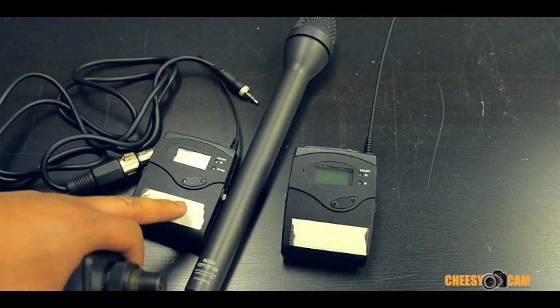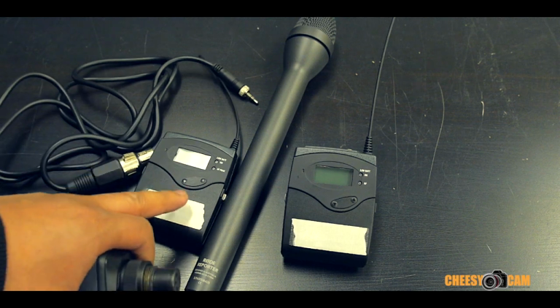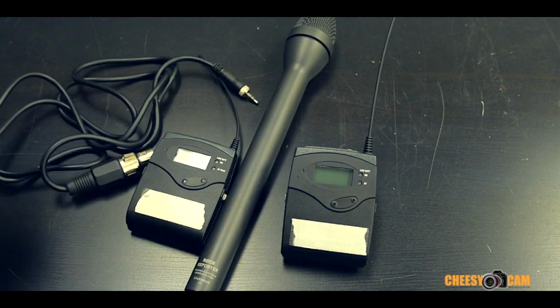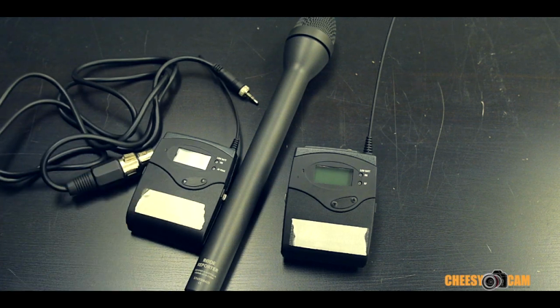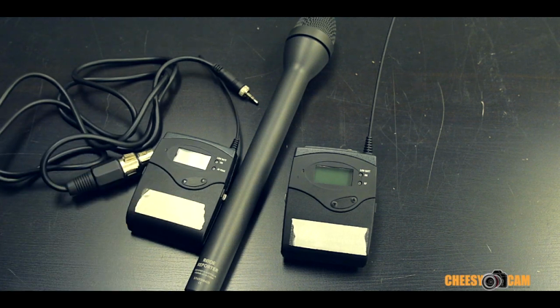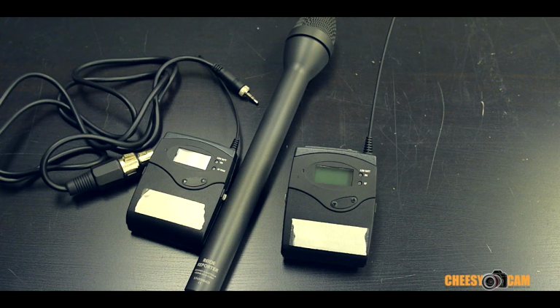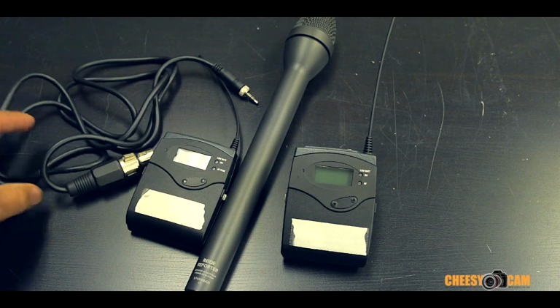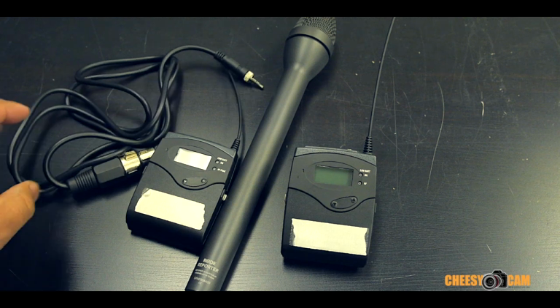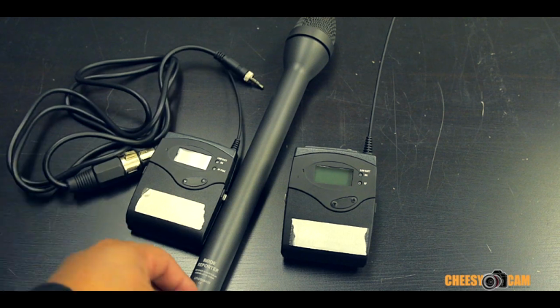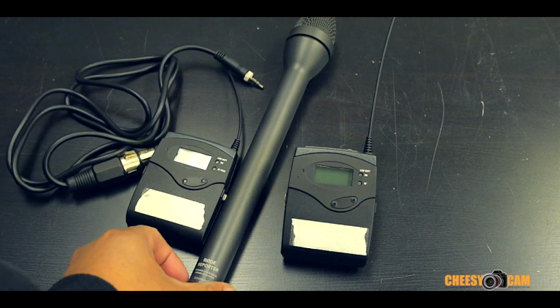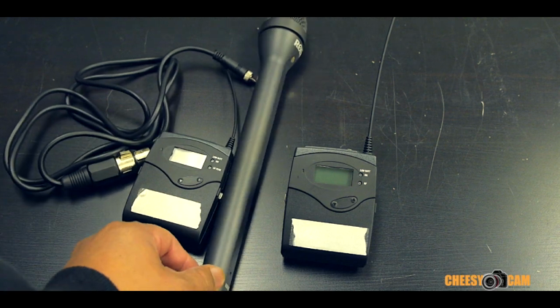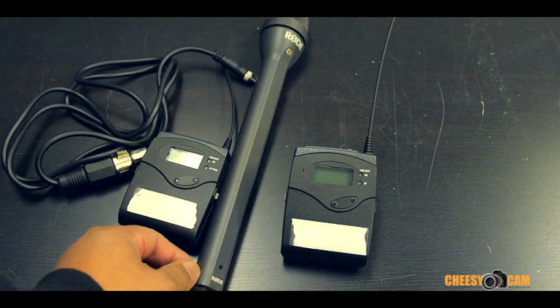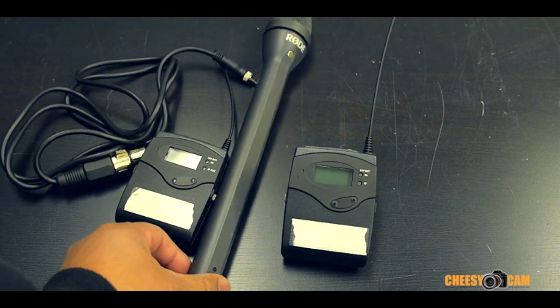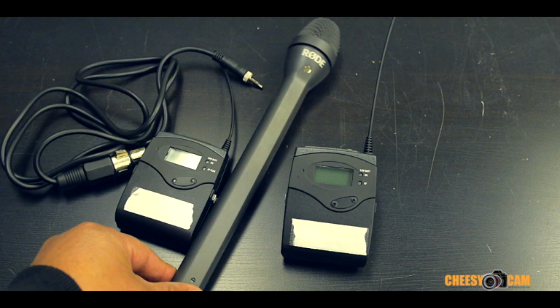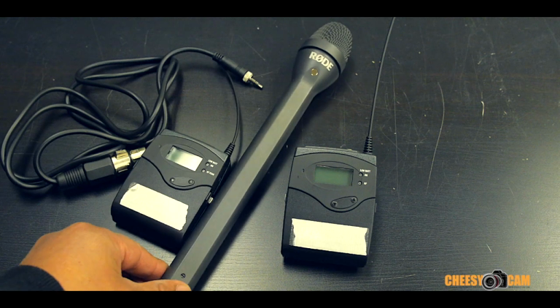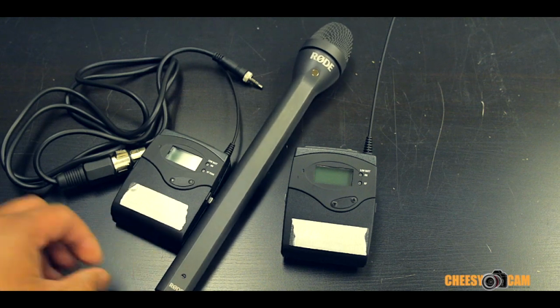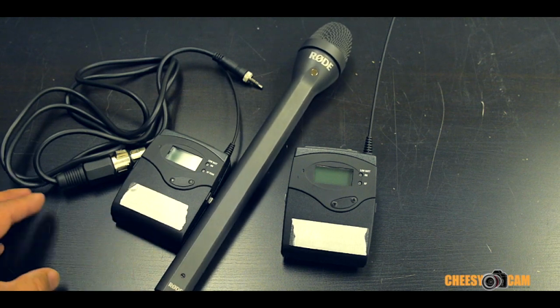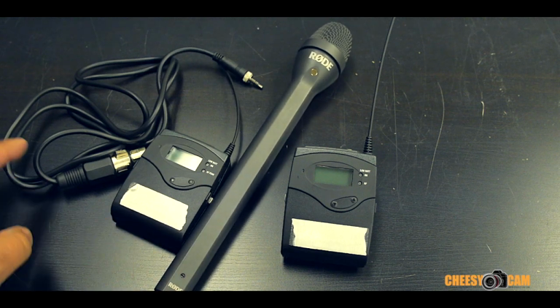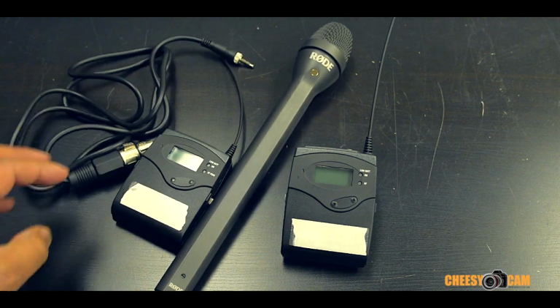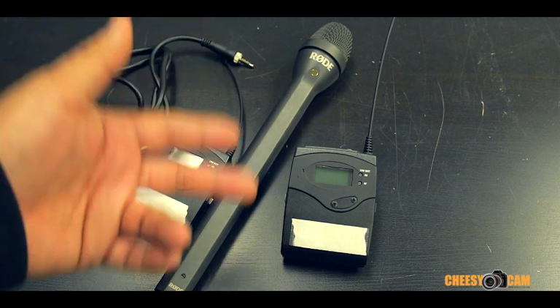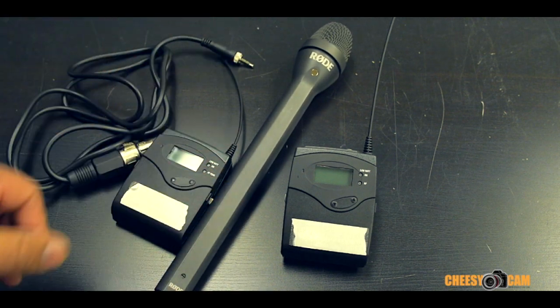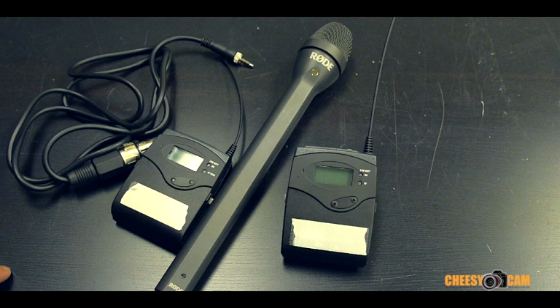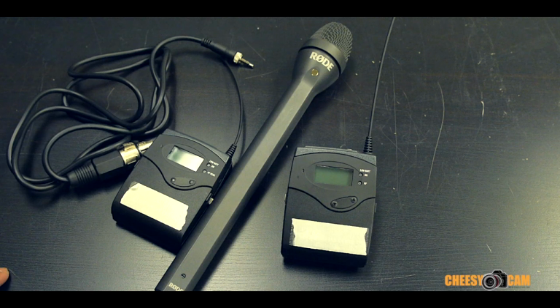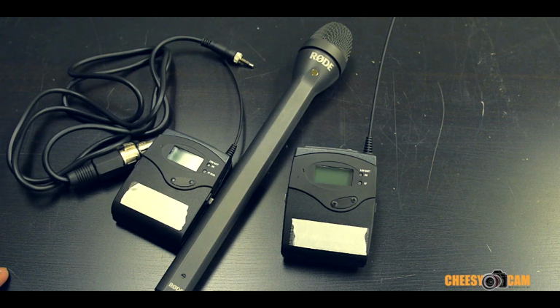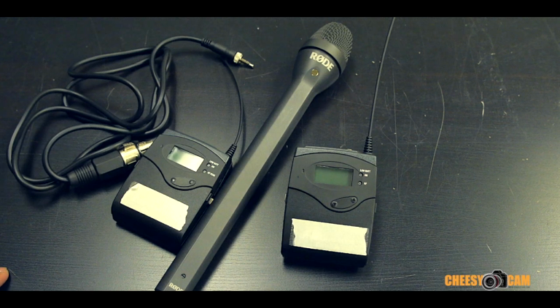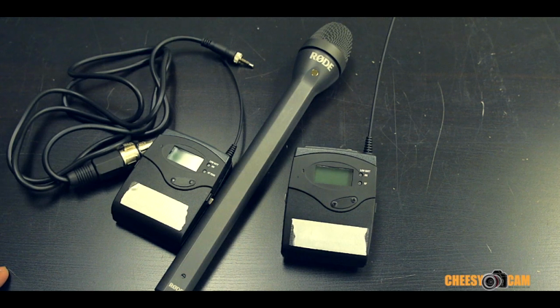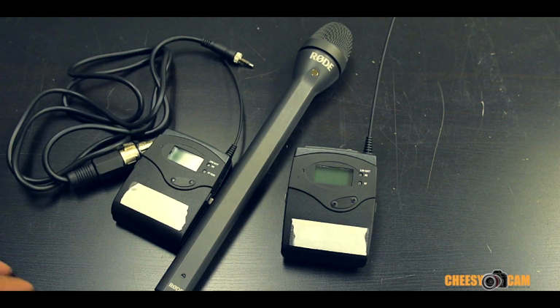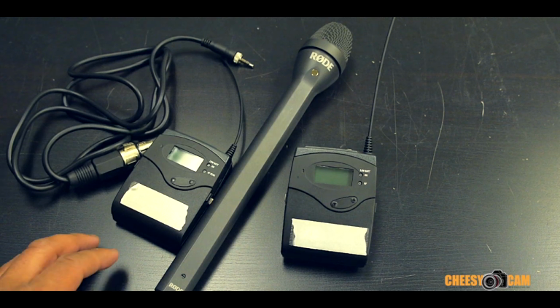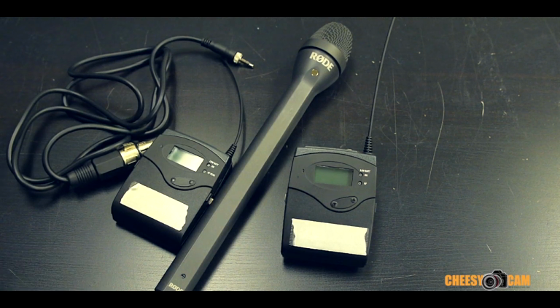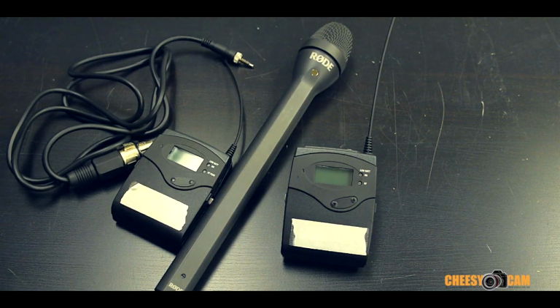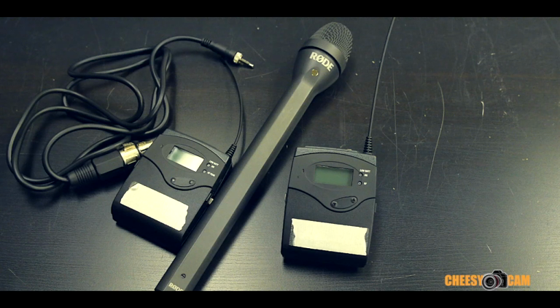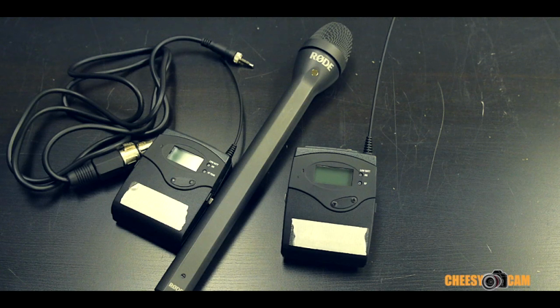Anyway, that's a quick look at some of the gear we run around with. You'll probably see us at NAB this year — we'll be using the Rode Reporter on some of the coverage out there, so check us out.